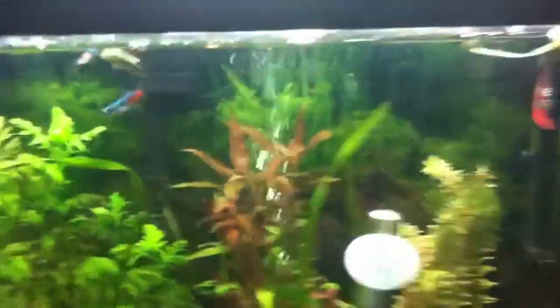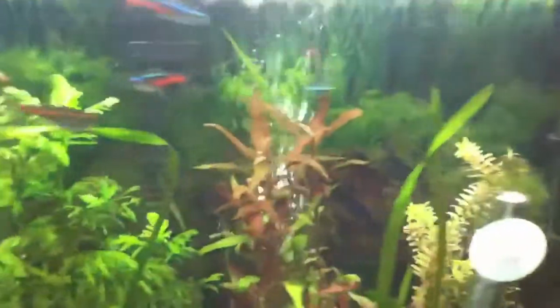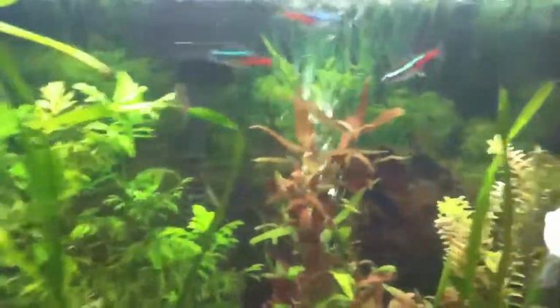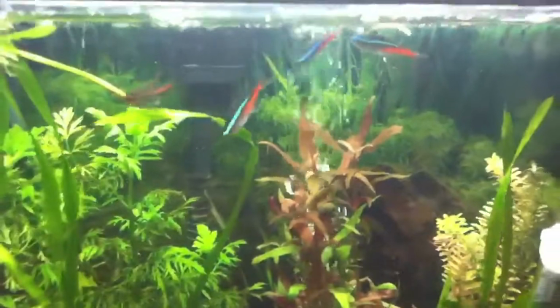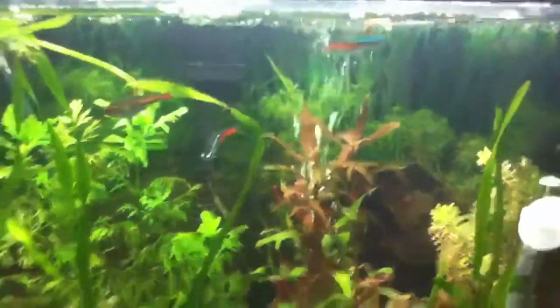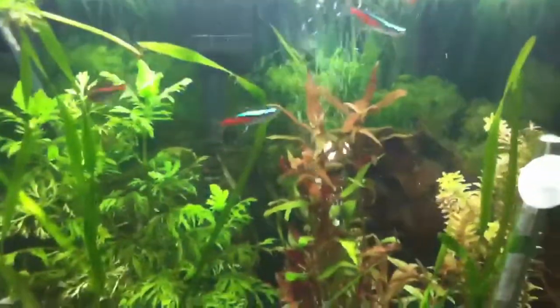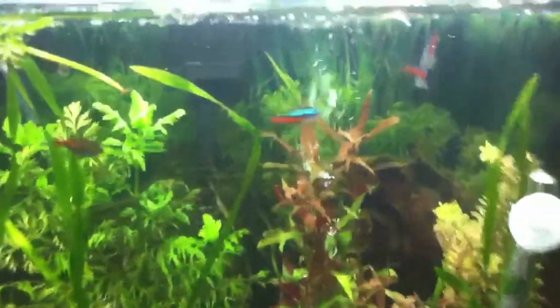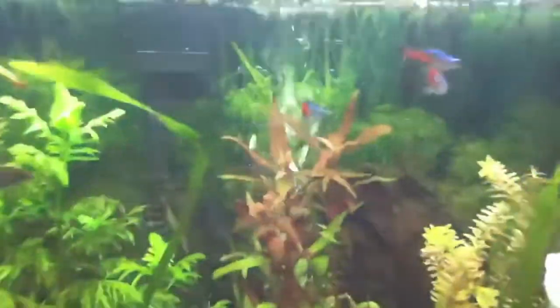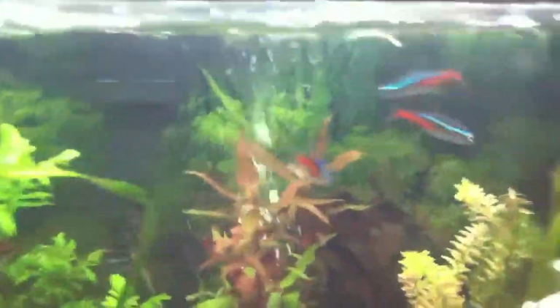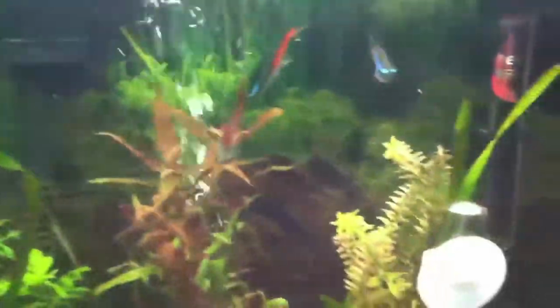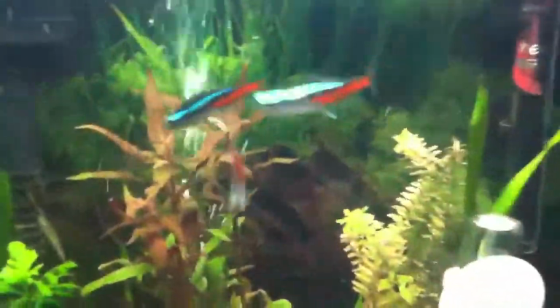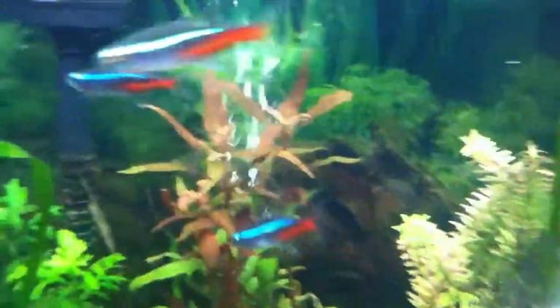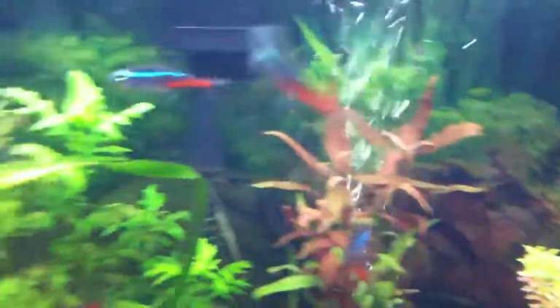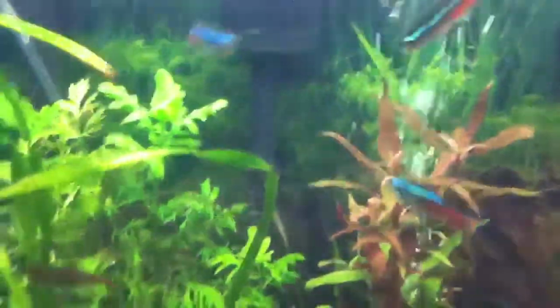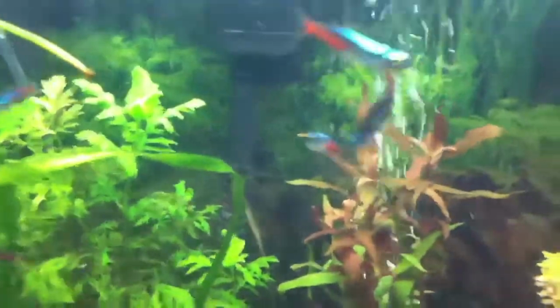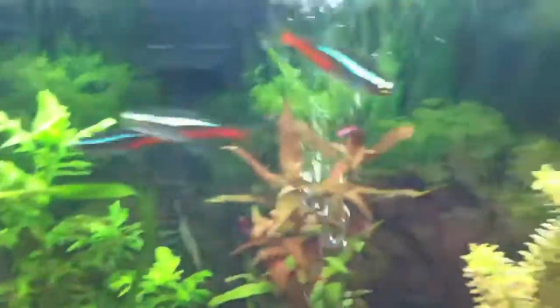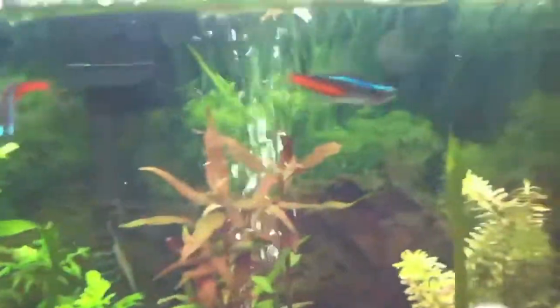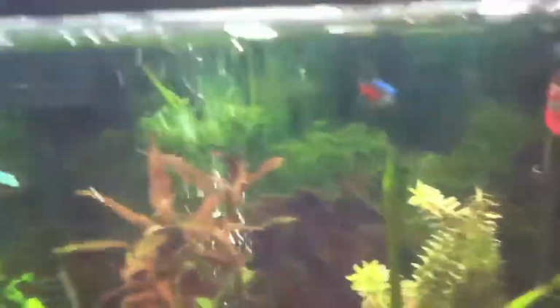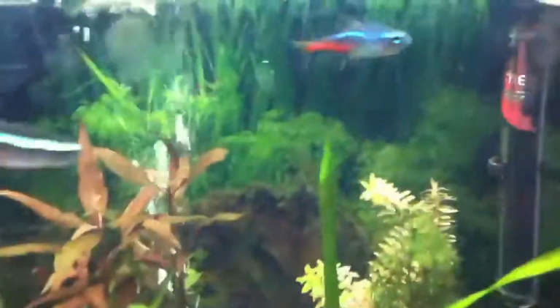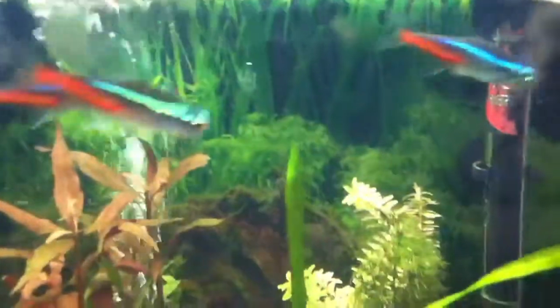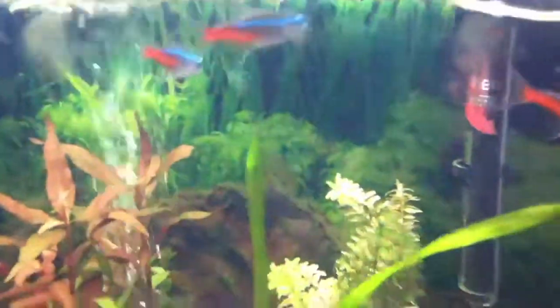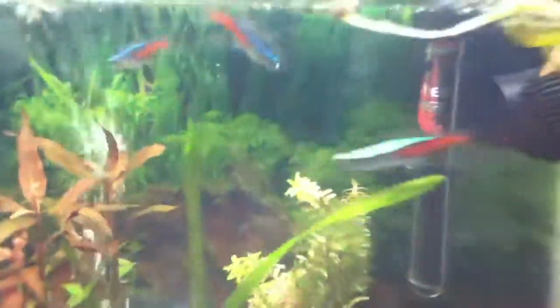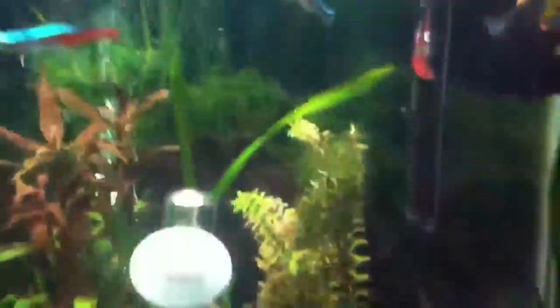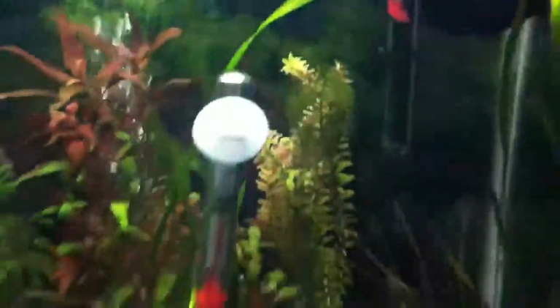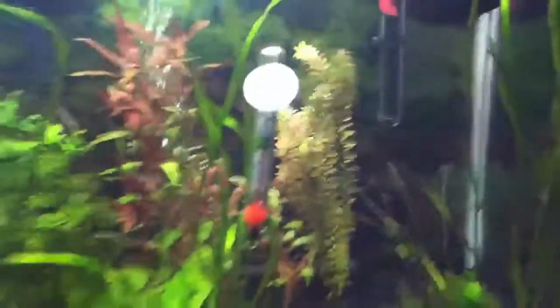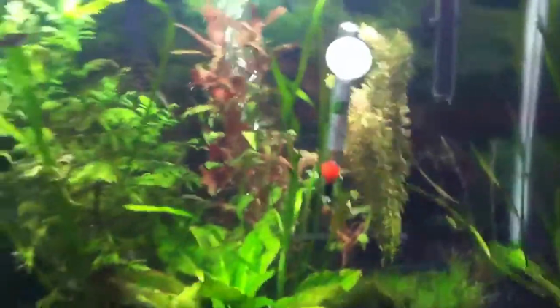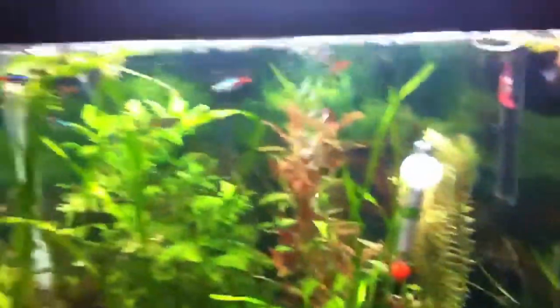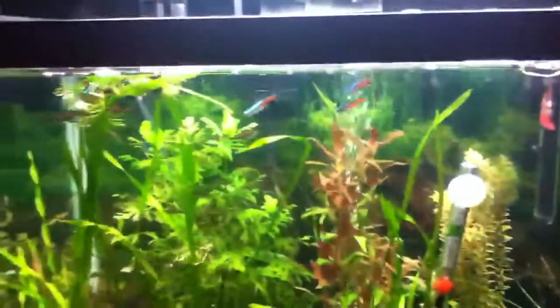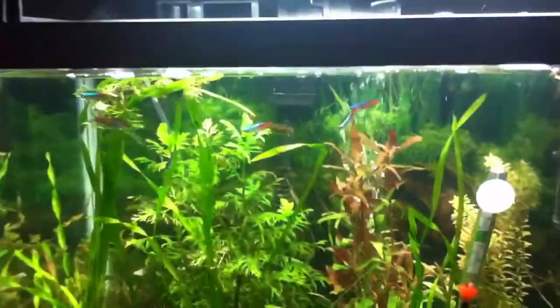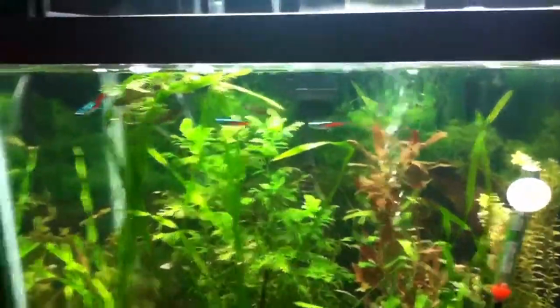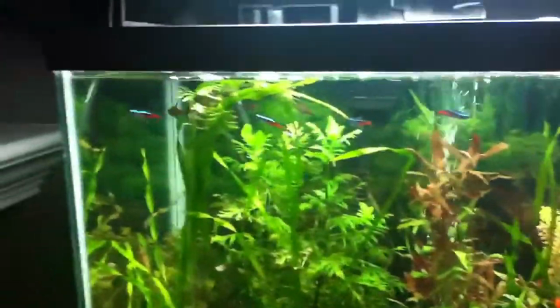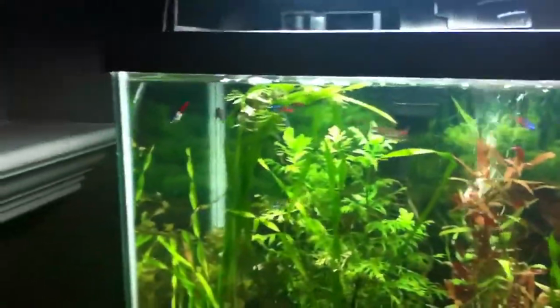When you first turn the light on, don't be scared if their red is very dim and their glowing blue light isn't as bright as it should be. They use the light to help them with their colors.